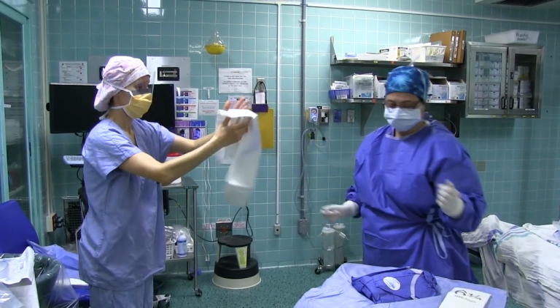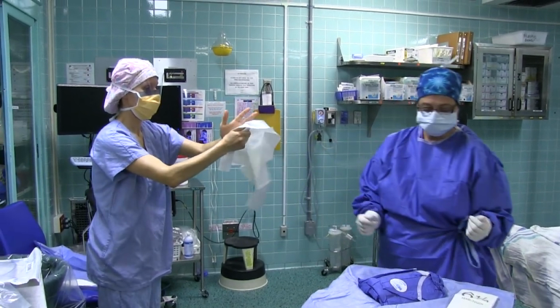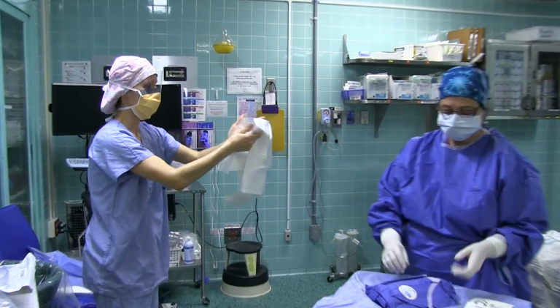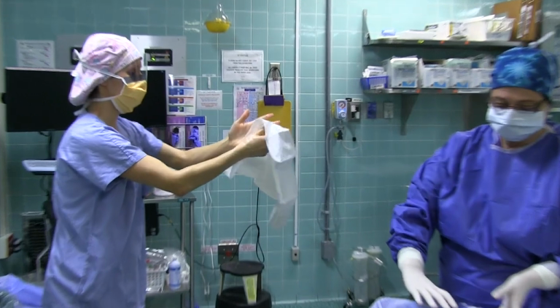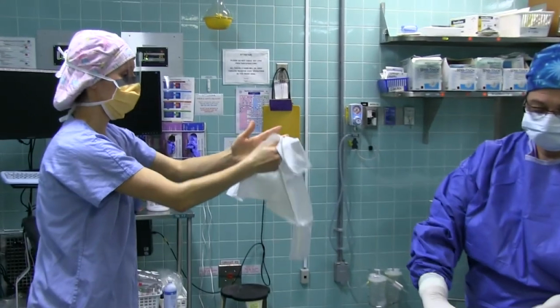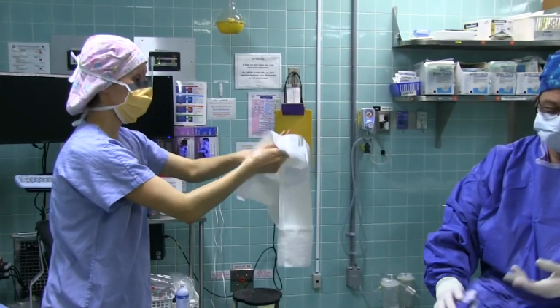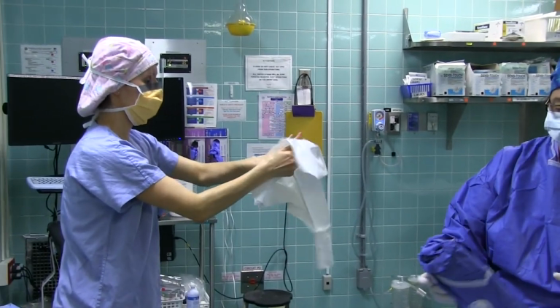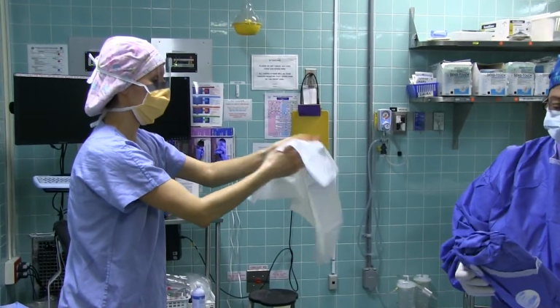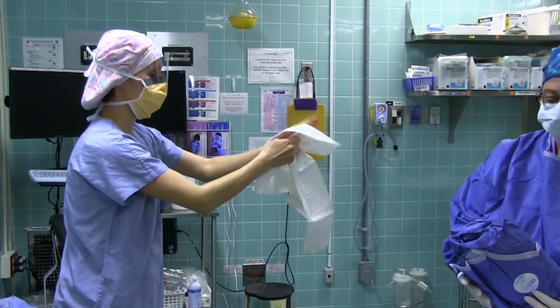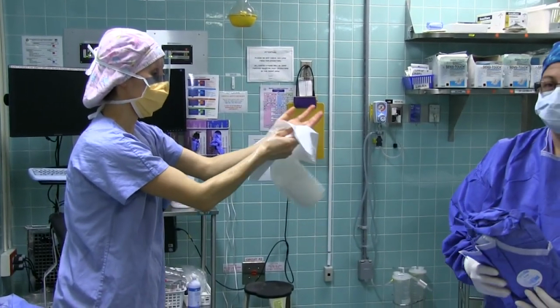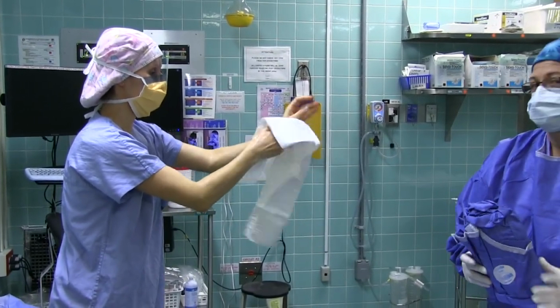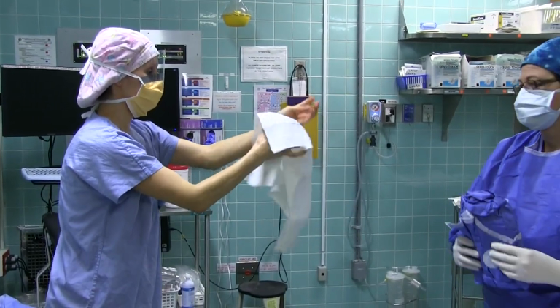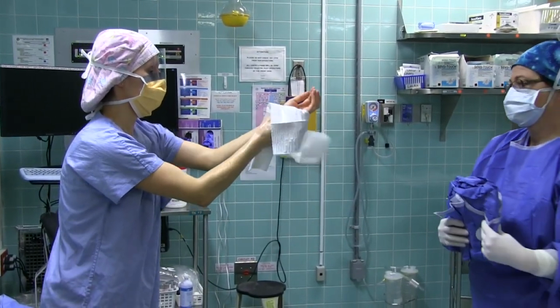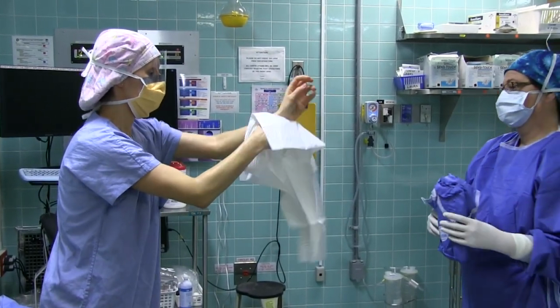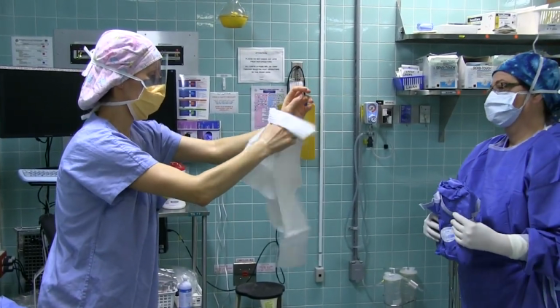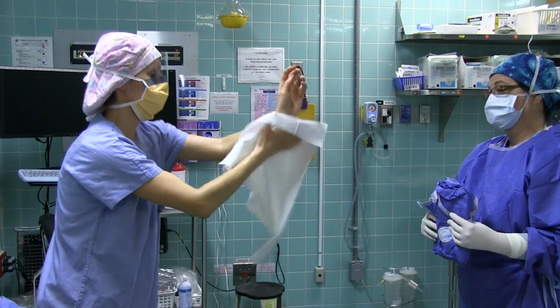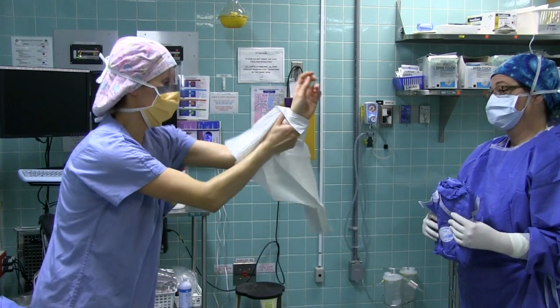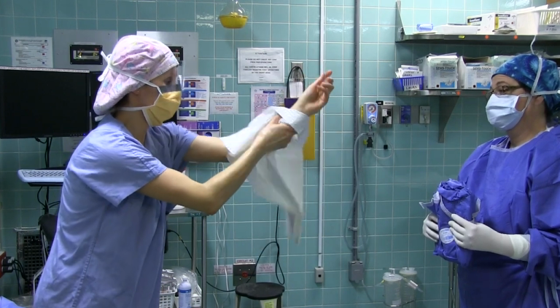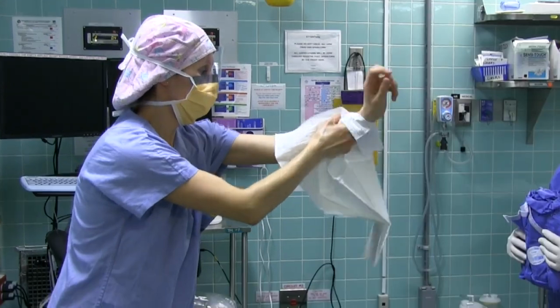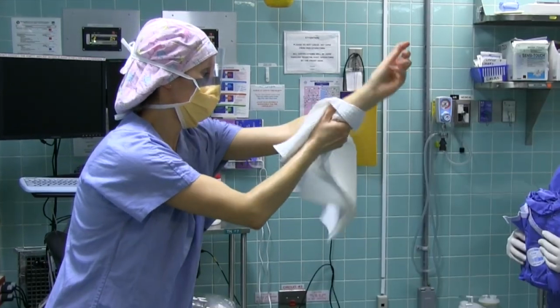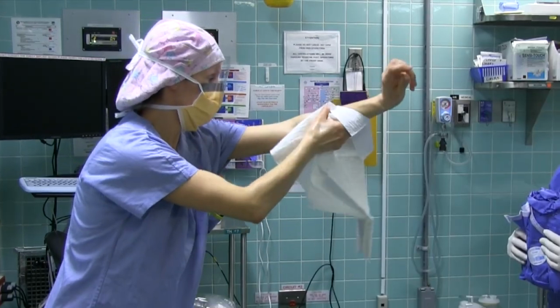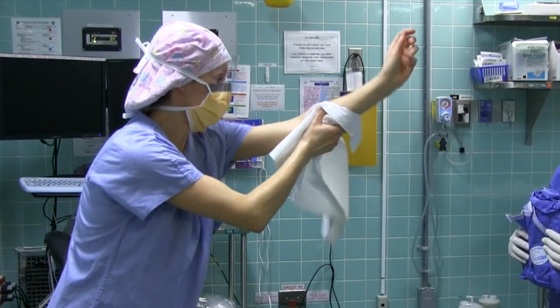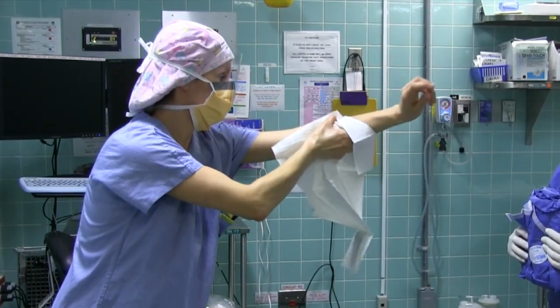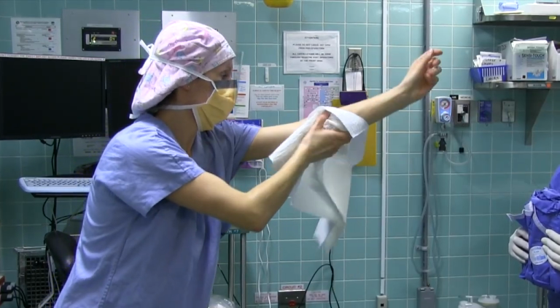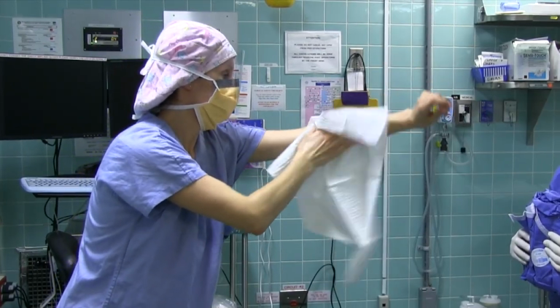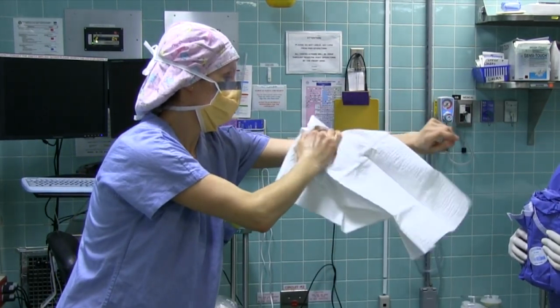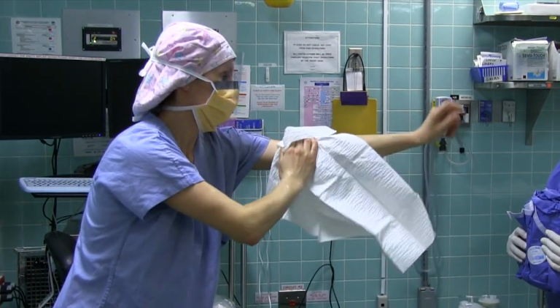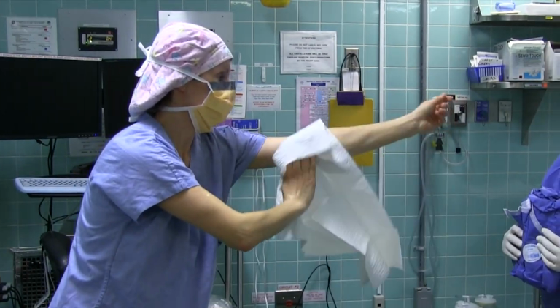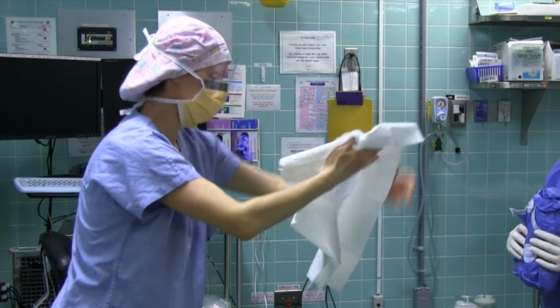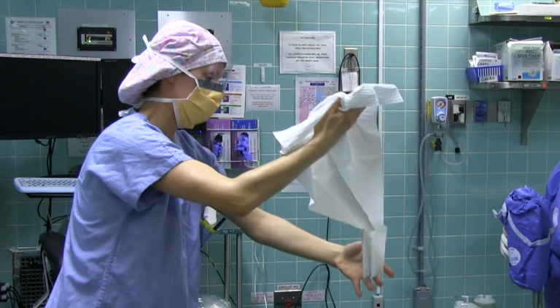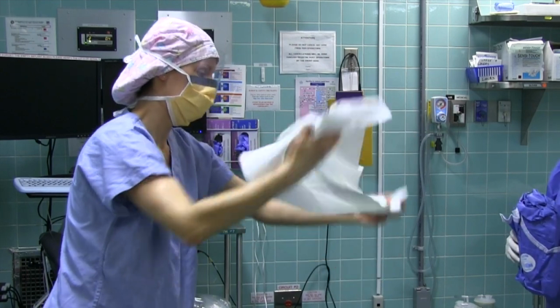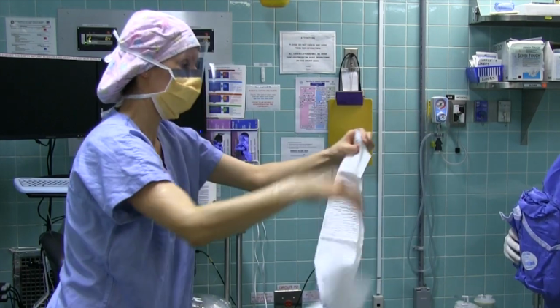Use one half of the towel to thoroughly dry your fingers and hand, followed by your forearm and arm. Turn the towel and use the dry half to thoroughly dry your other fingers and hand, followed by your forearm and arm.